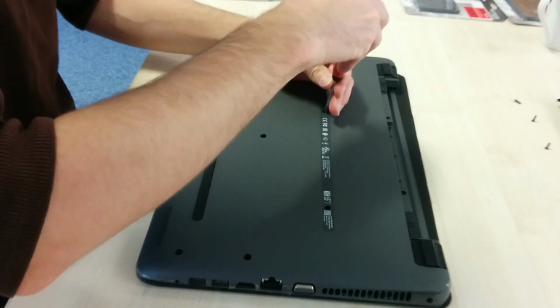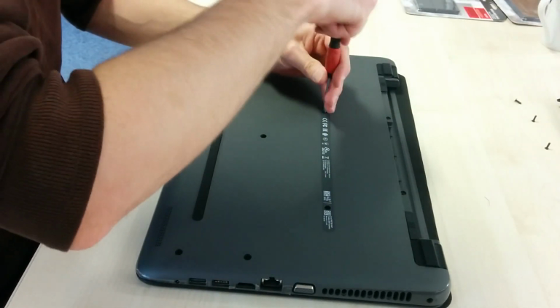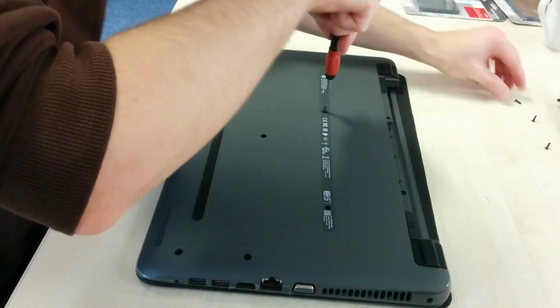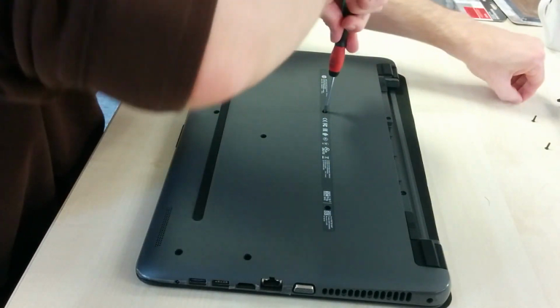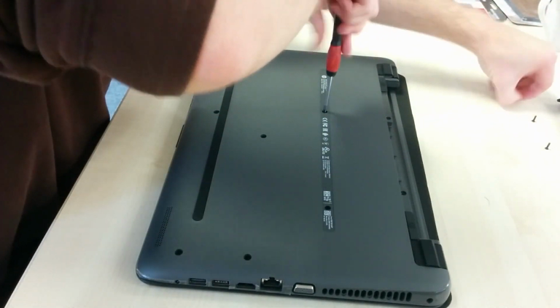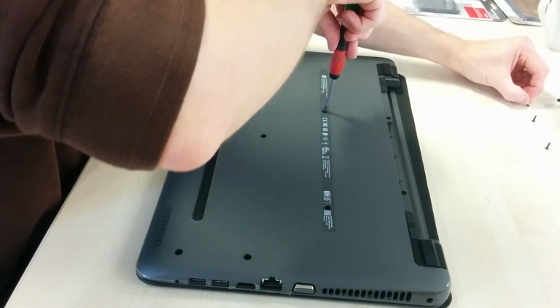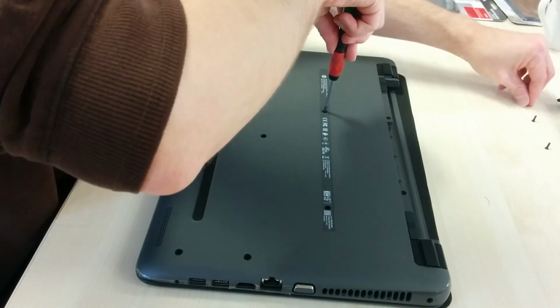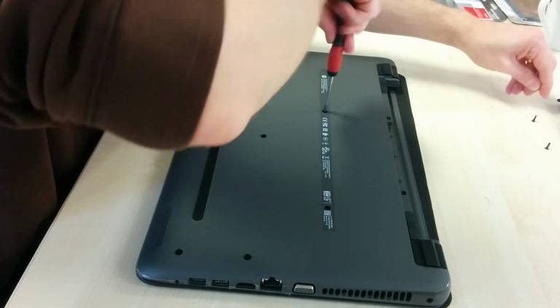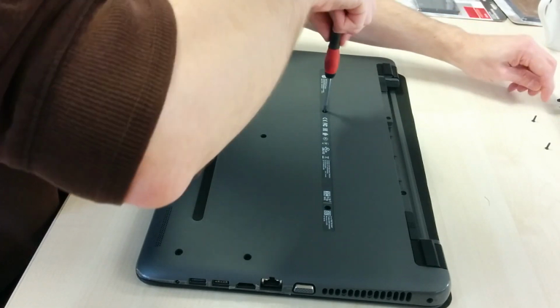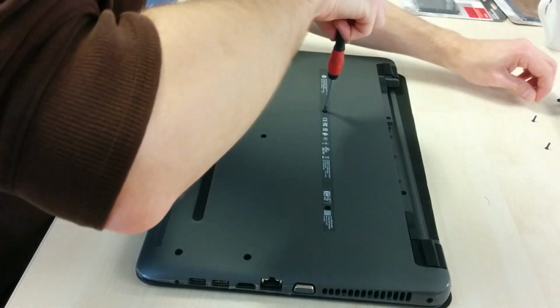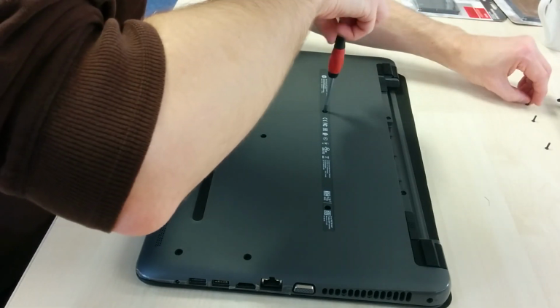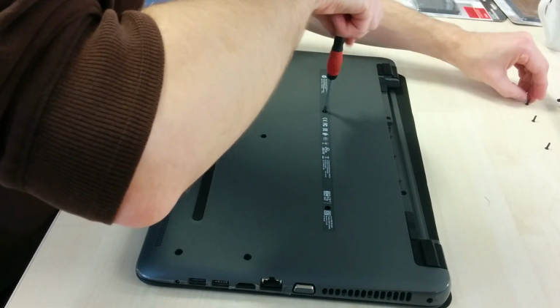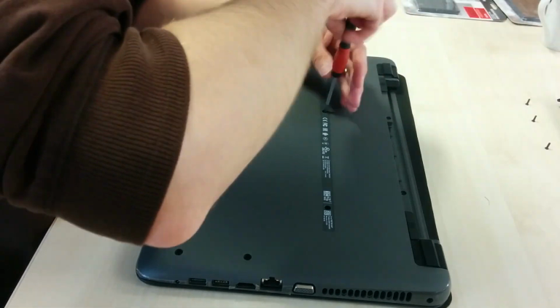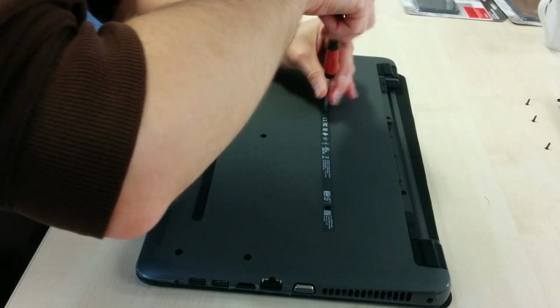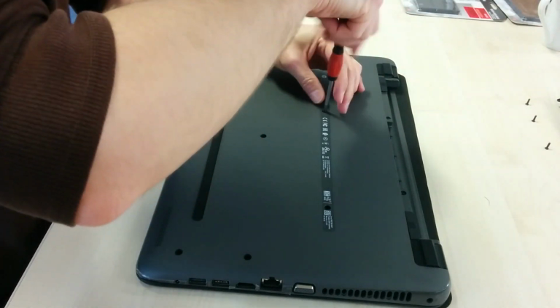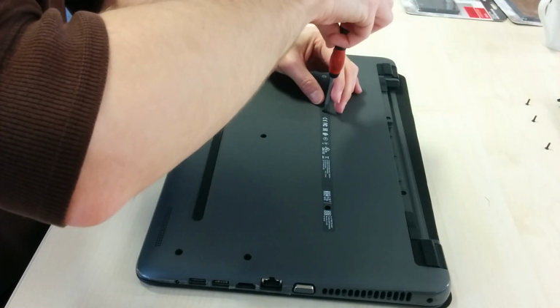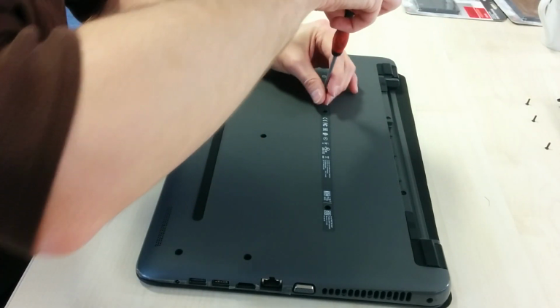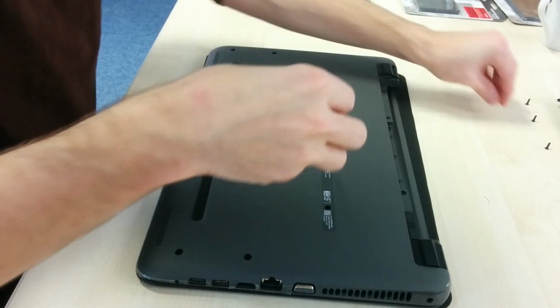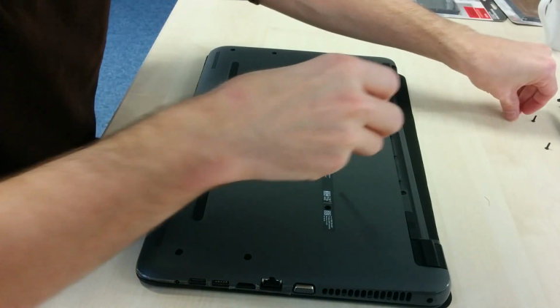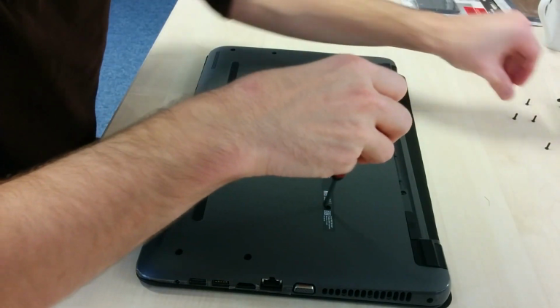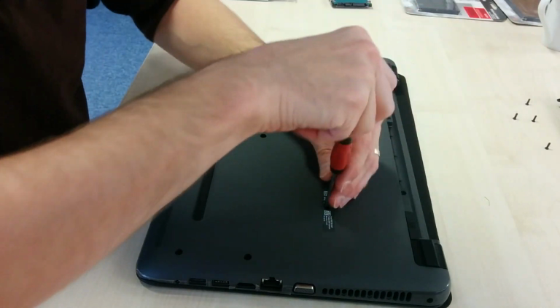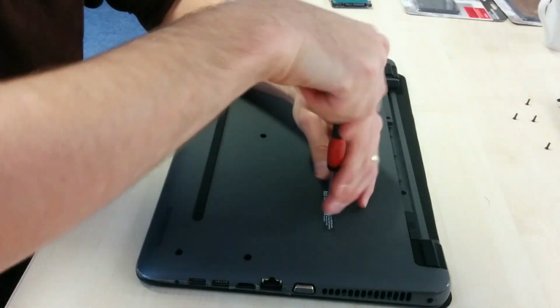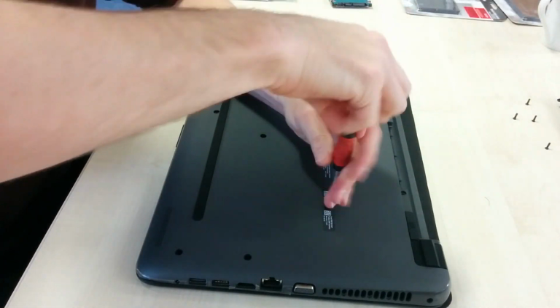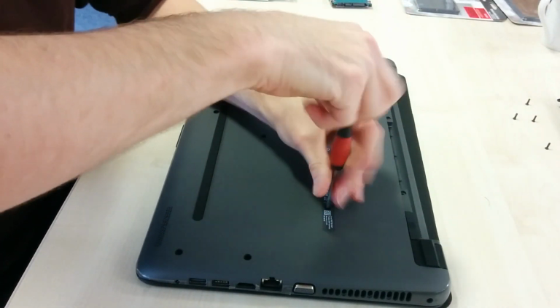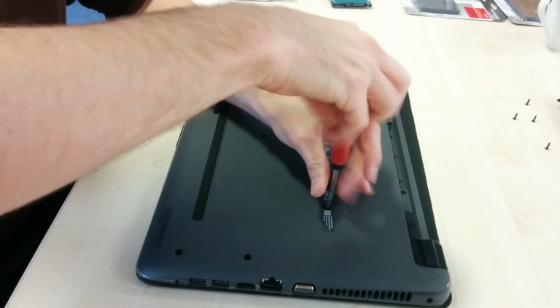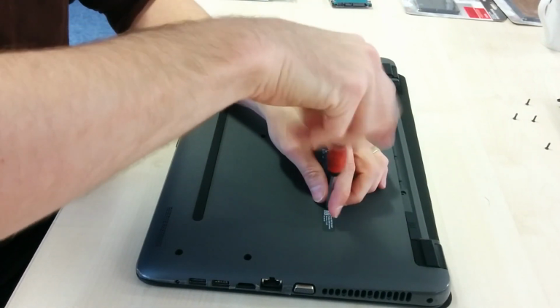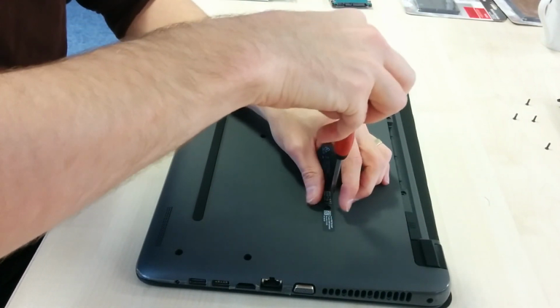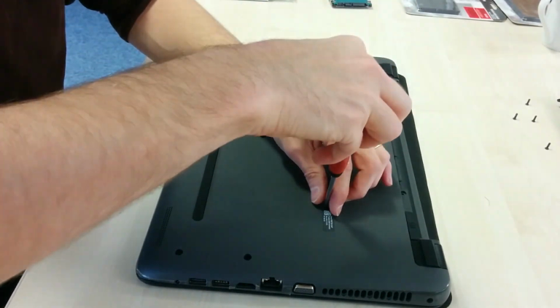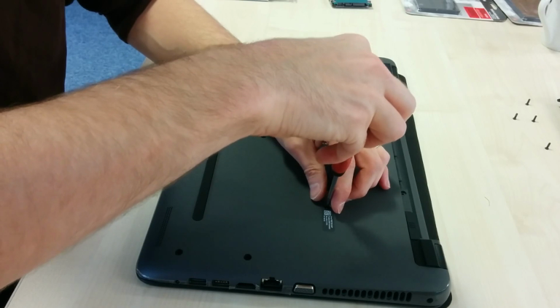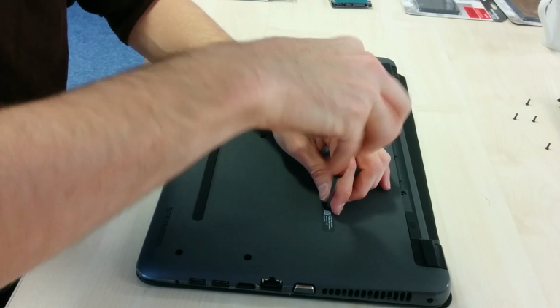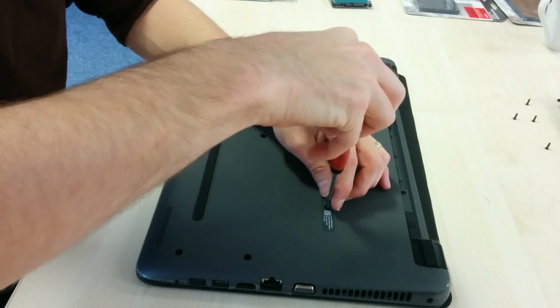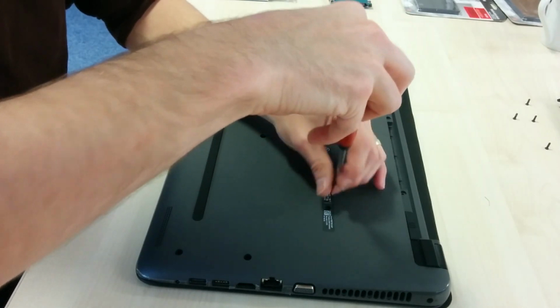Then continue to remove all the other screws that you can see on the underside of the laptop. Every single screw is exactly the same length, including the ones underneath the battery and the ones underneath the rubber feet, so it doesn't really matter whether you mix them up. You don't need to put them back in exactly the same place.